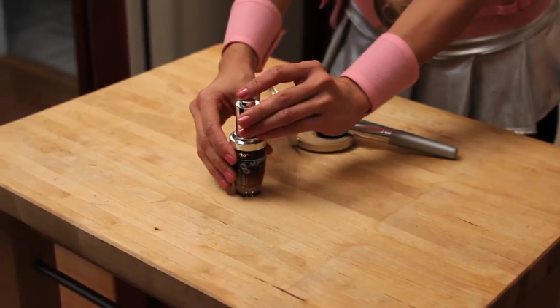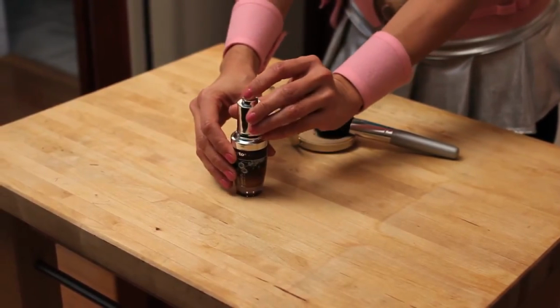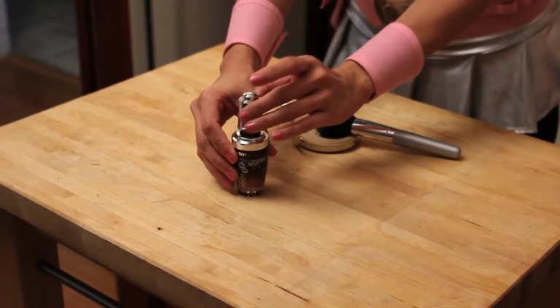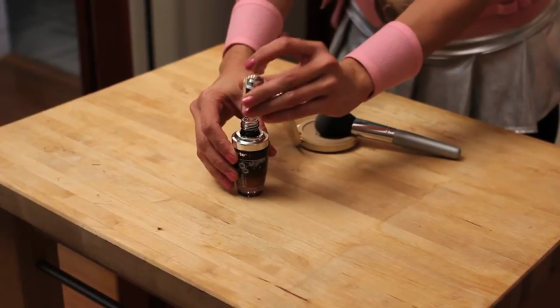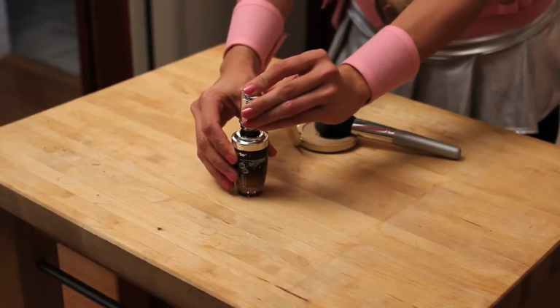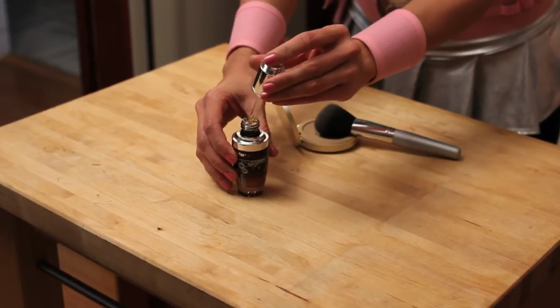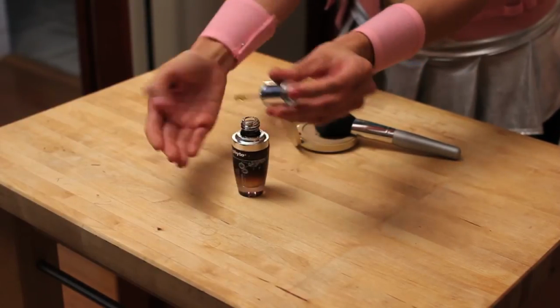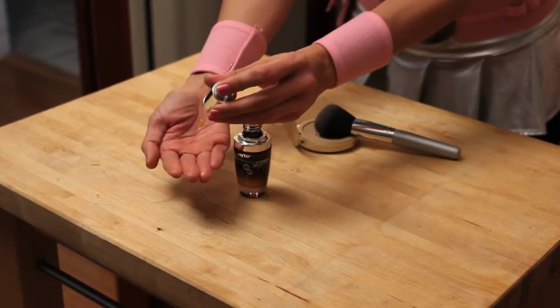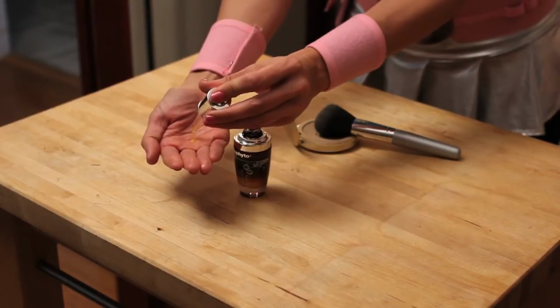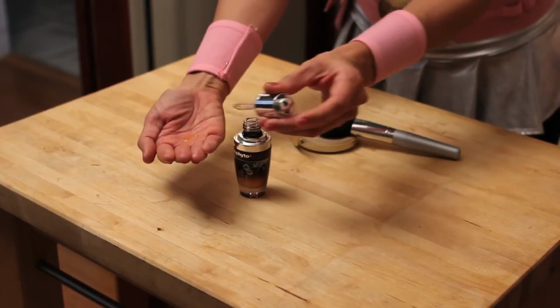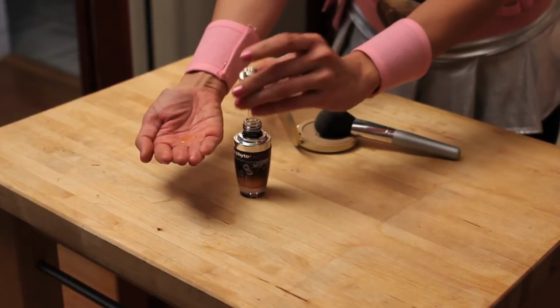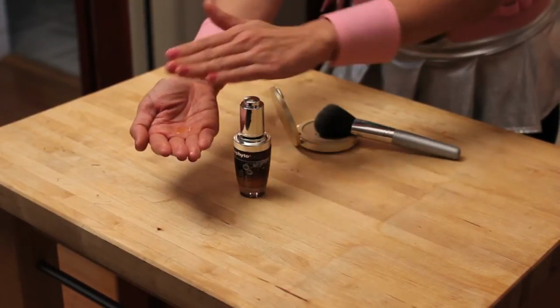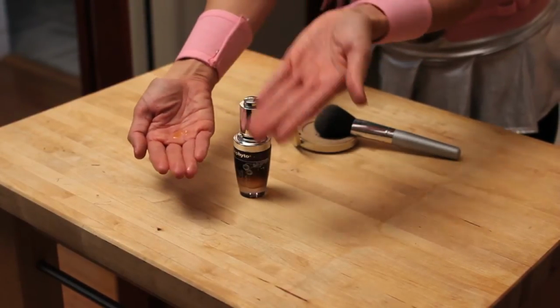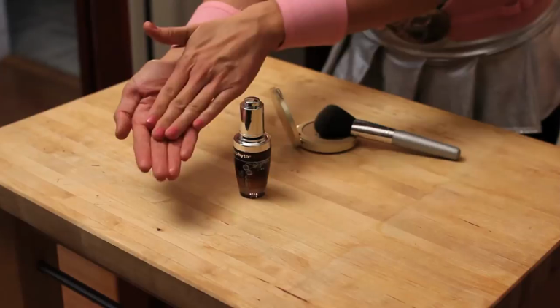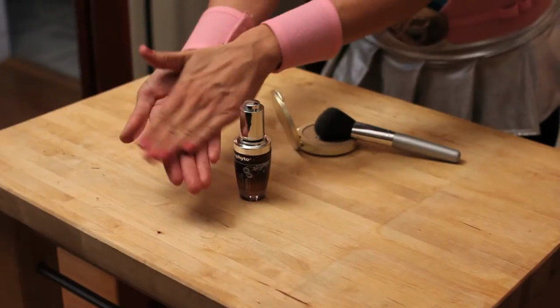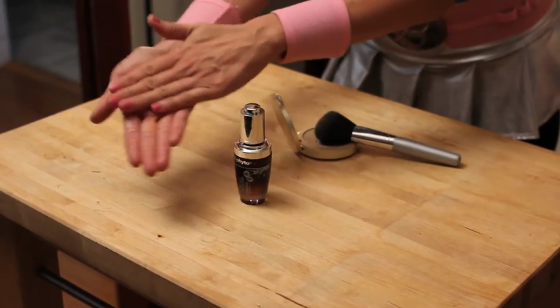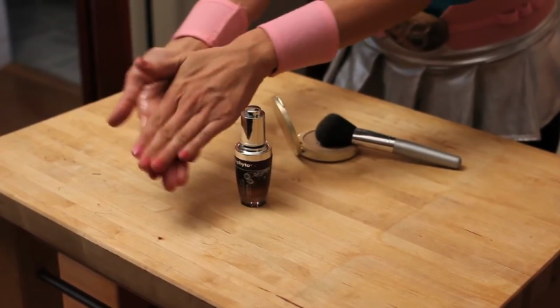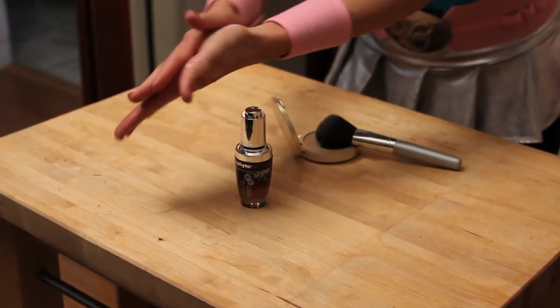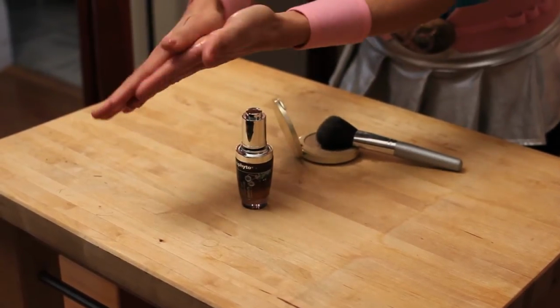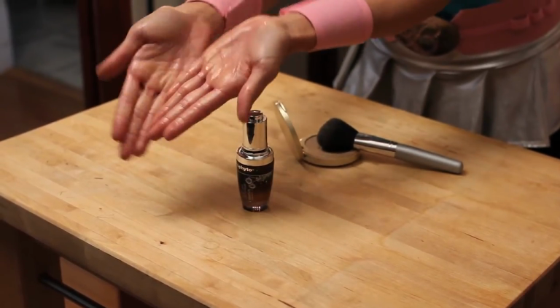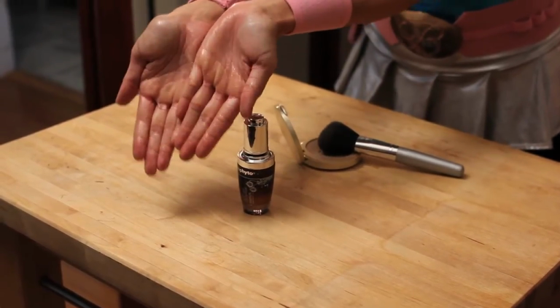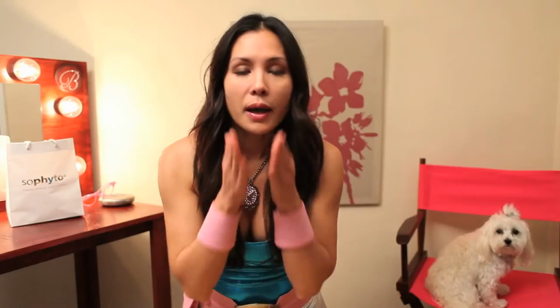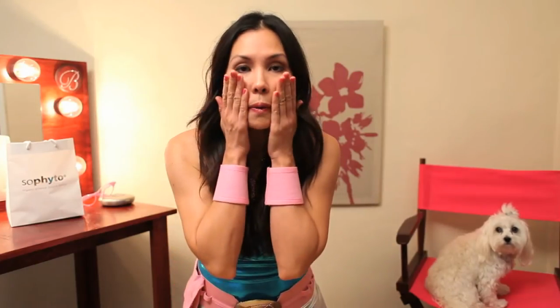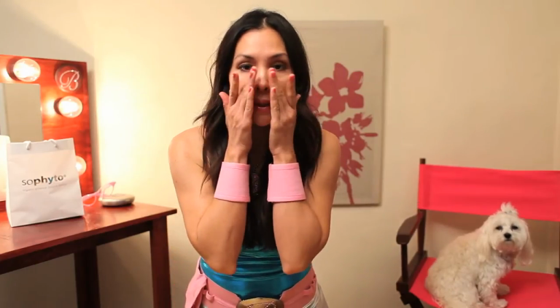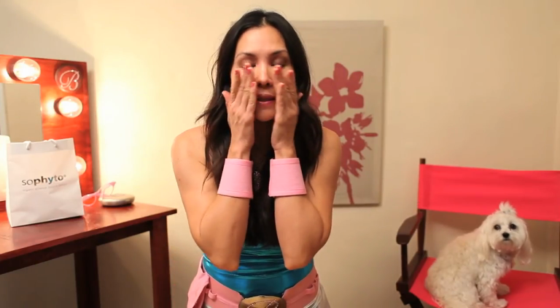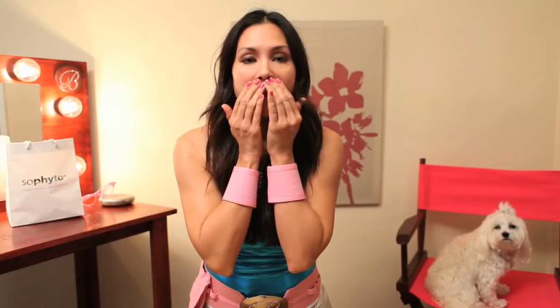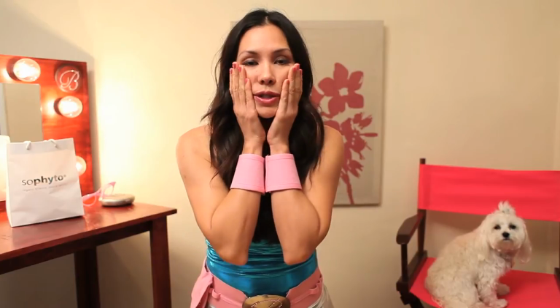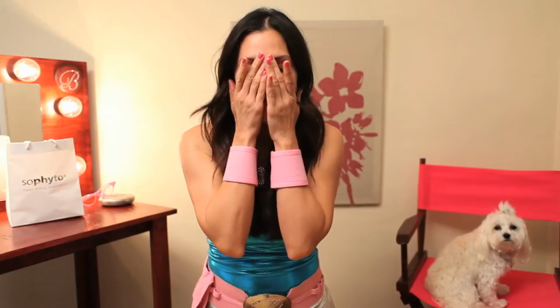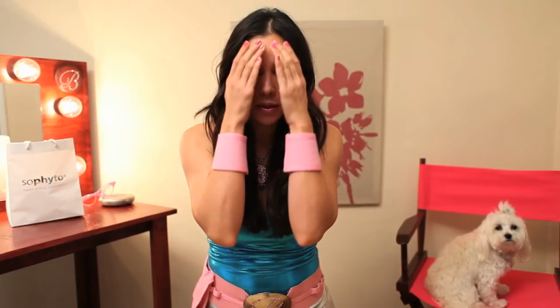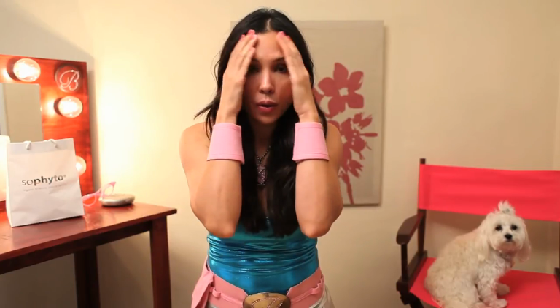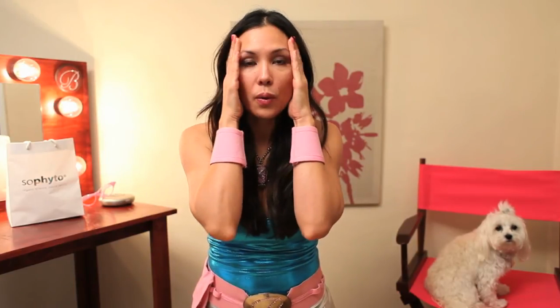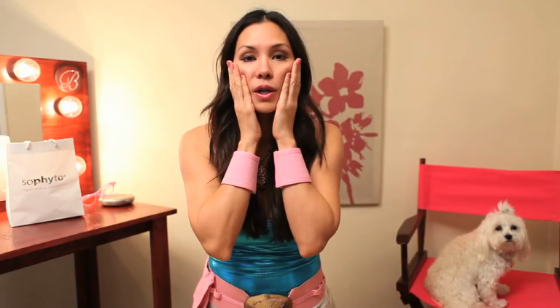So what I do is I just take a few drops. So rich and yummy, that's all you need. Warm it up in your hands and press it into the skin, and it just feels so wonderful.